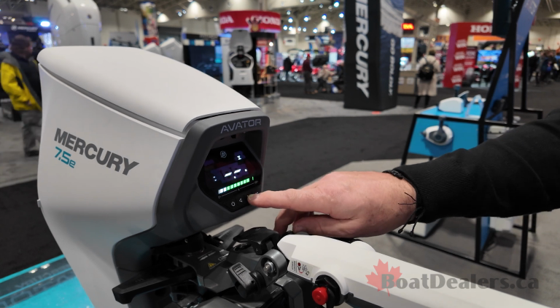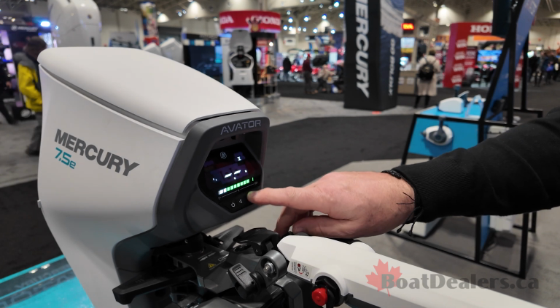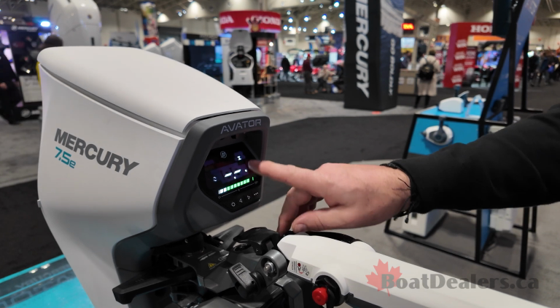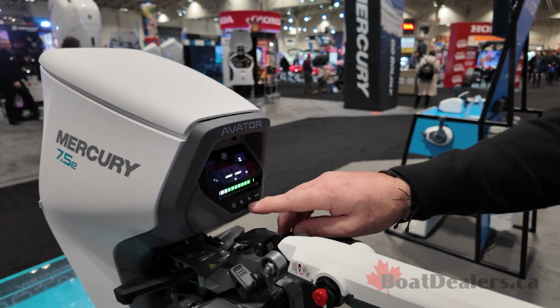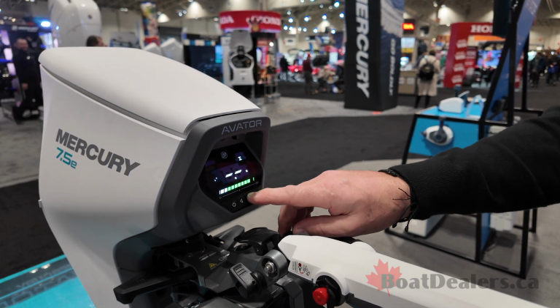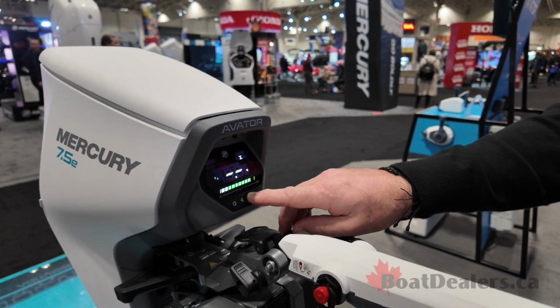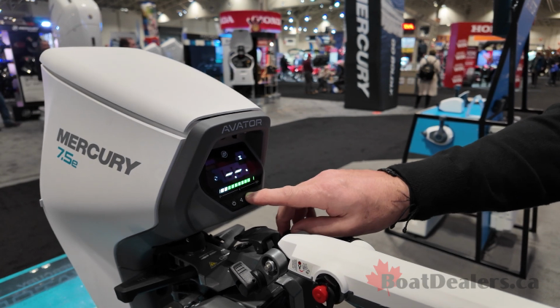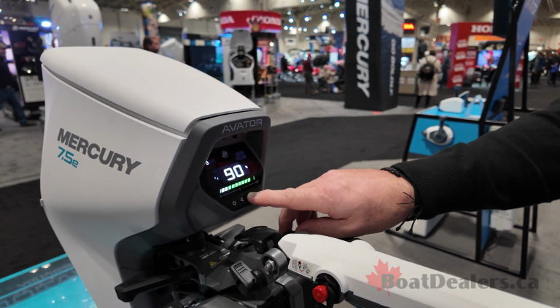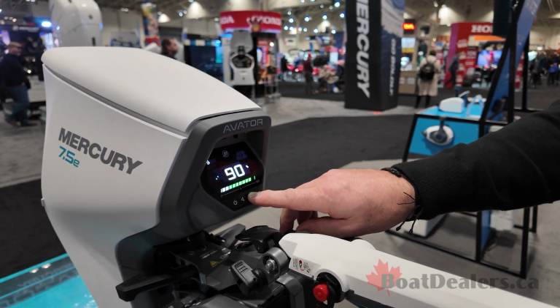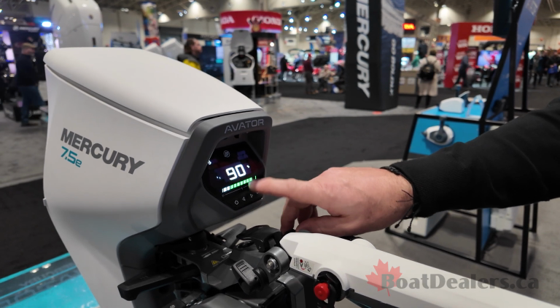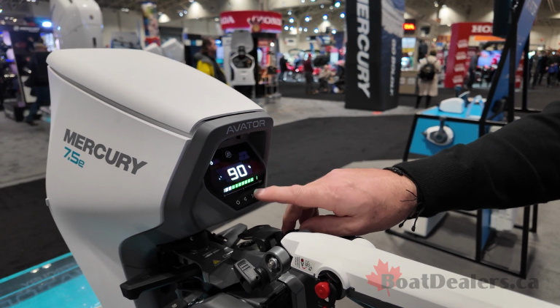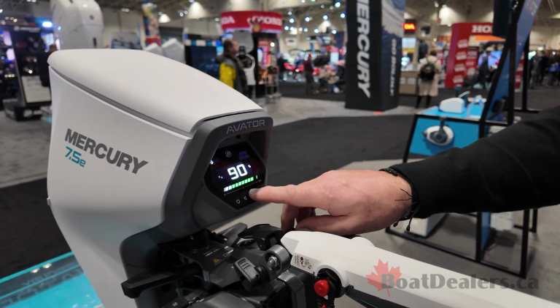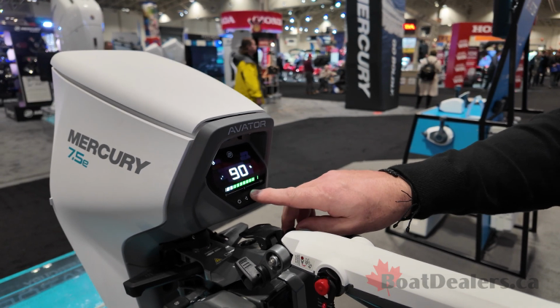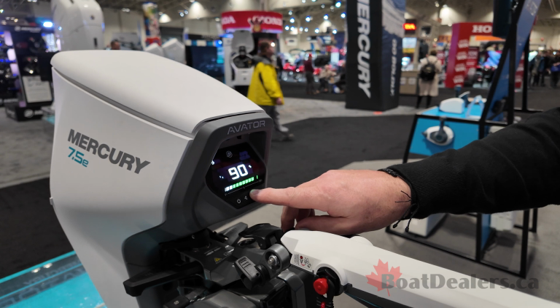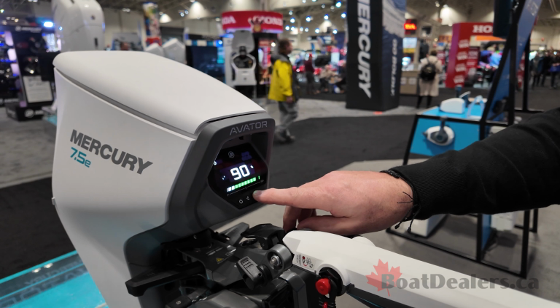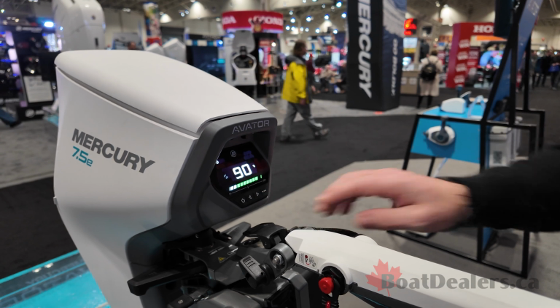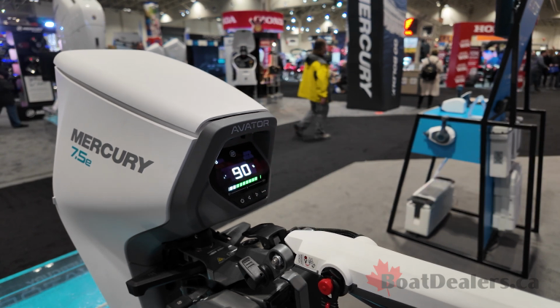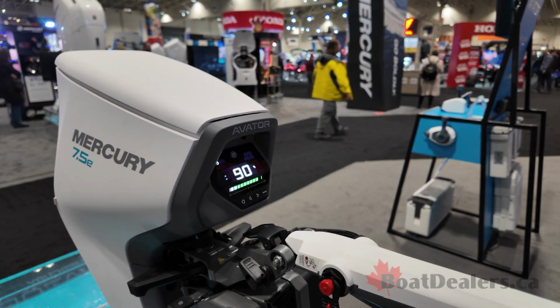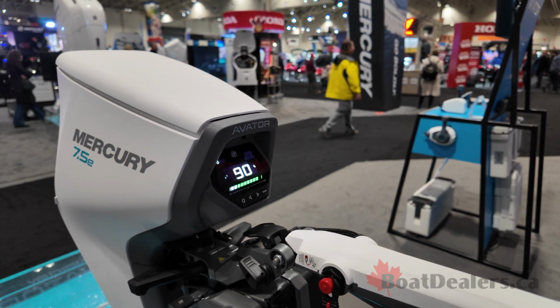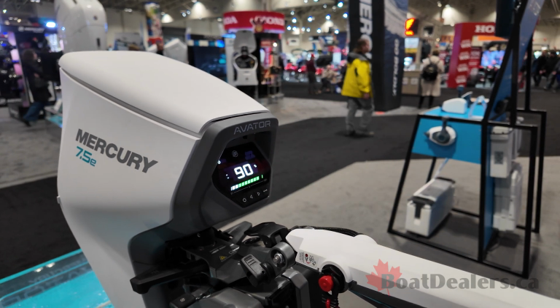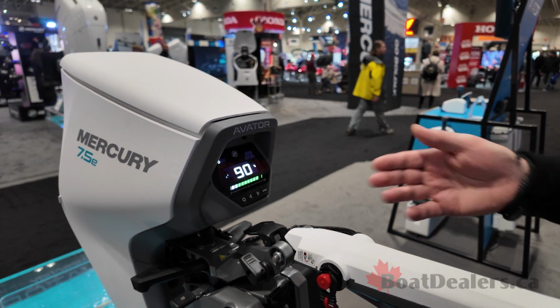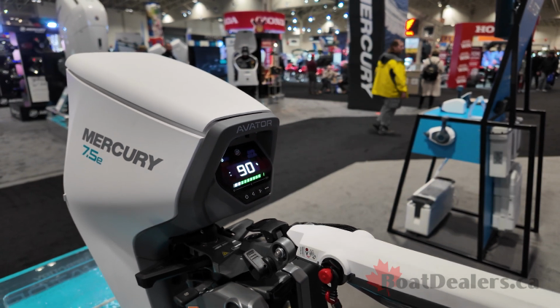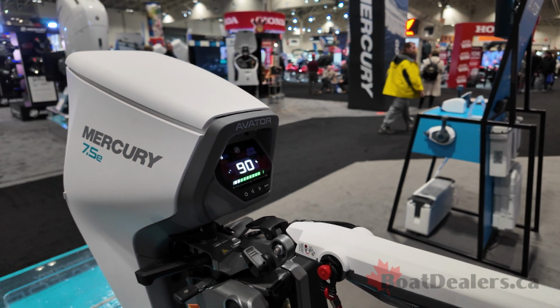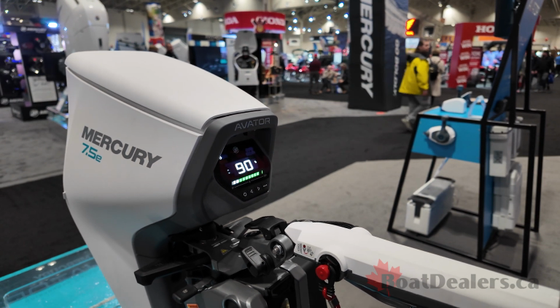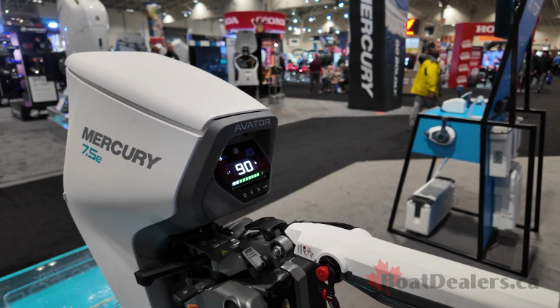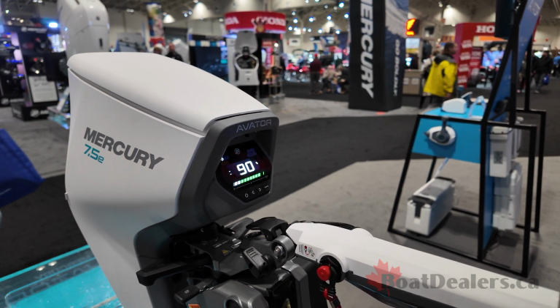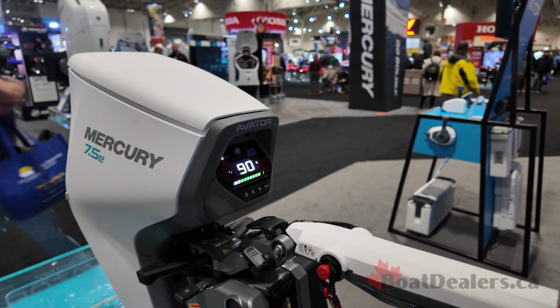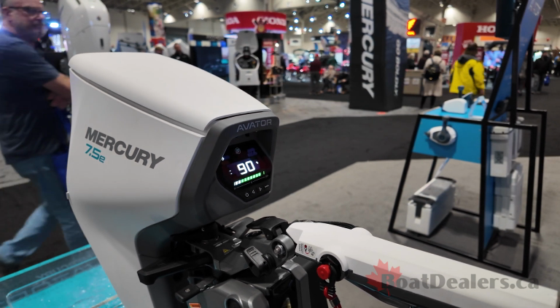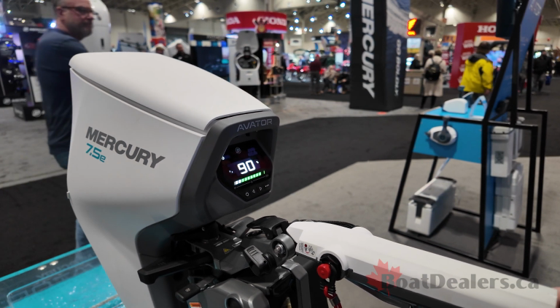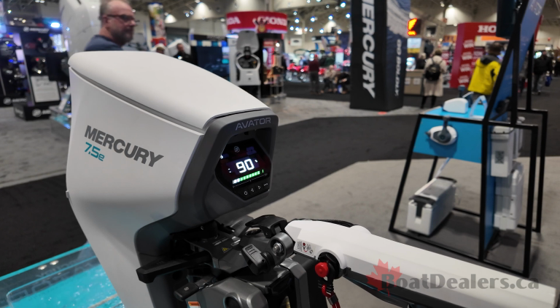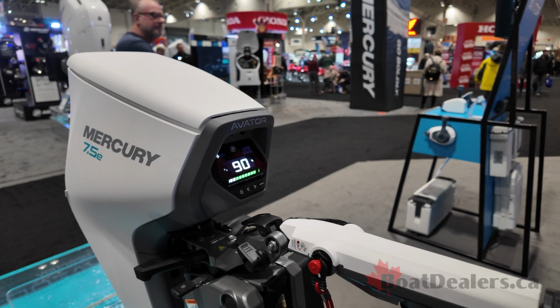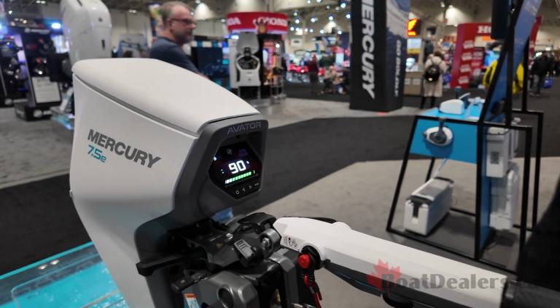Then we go into your depth control and also your battery percentage remaining. Tons of features, tons of little bells and whistles you can push and play with.